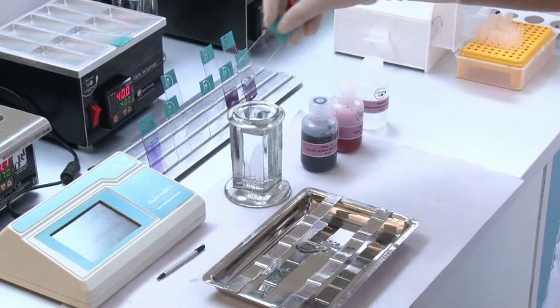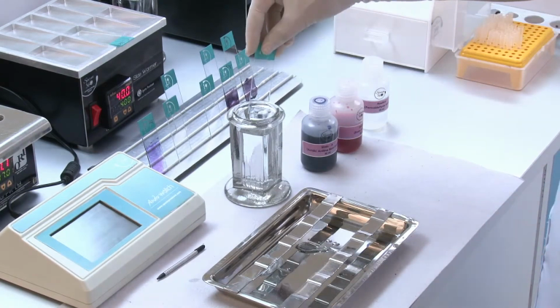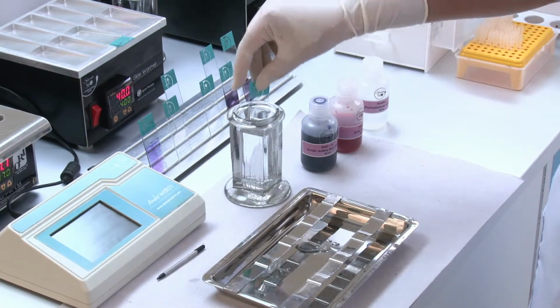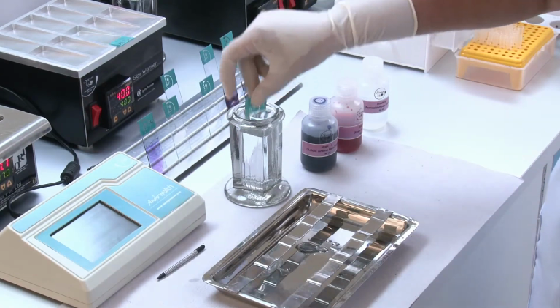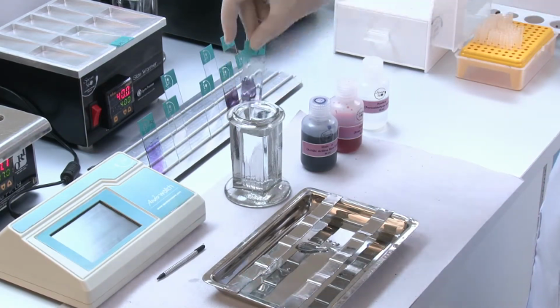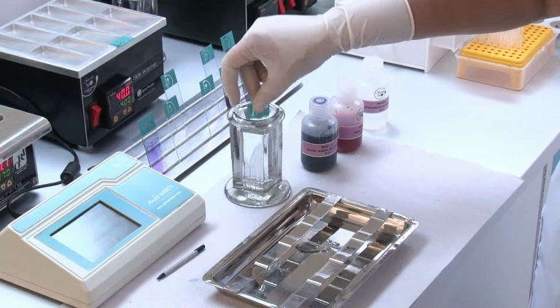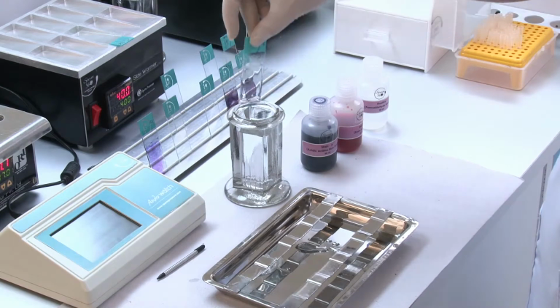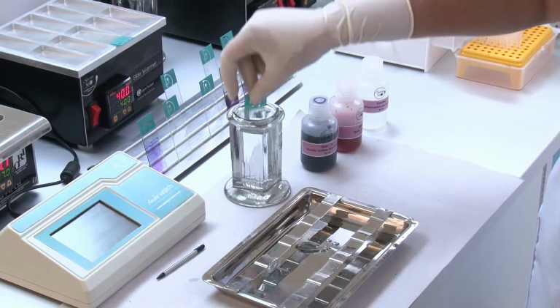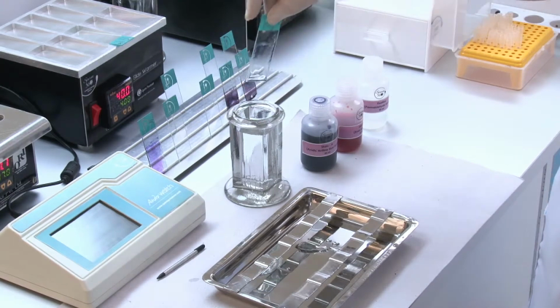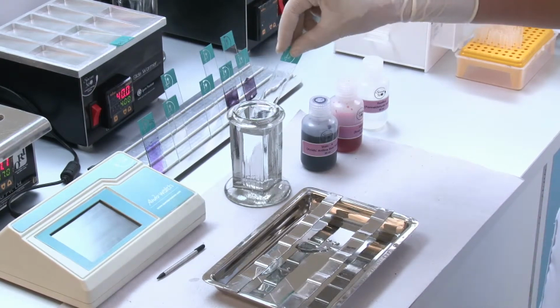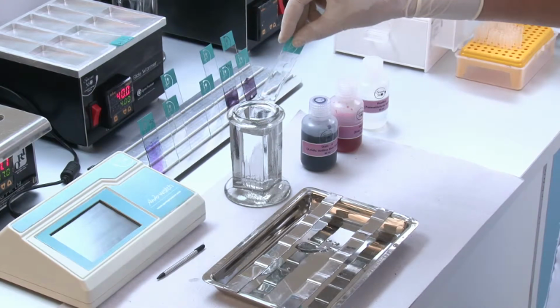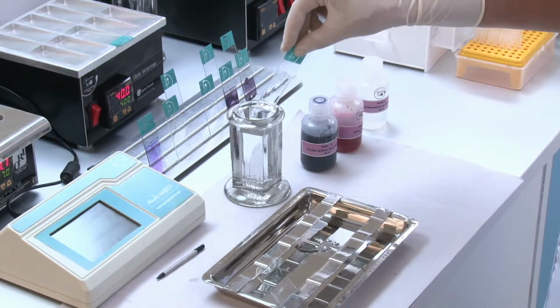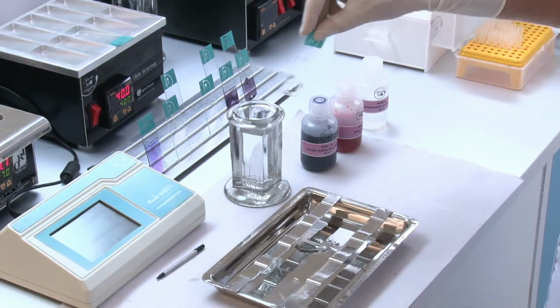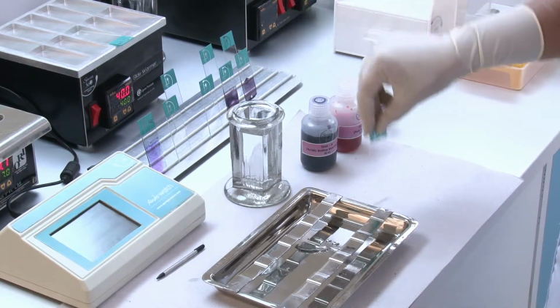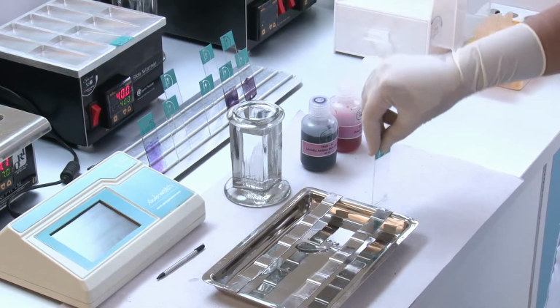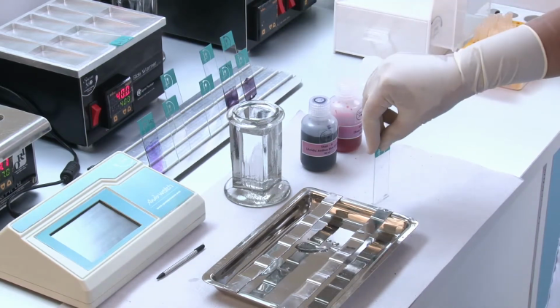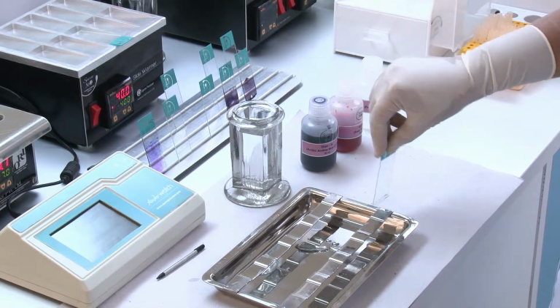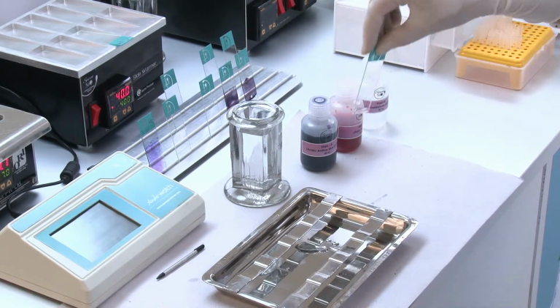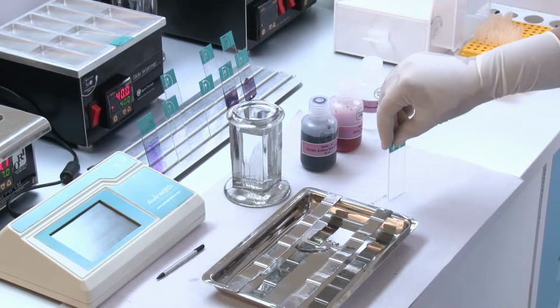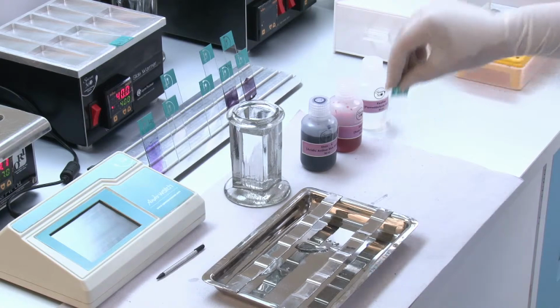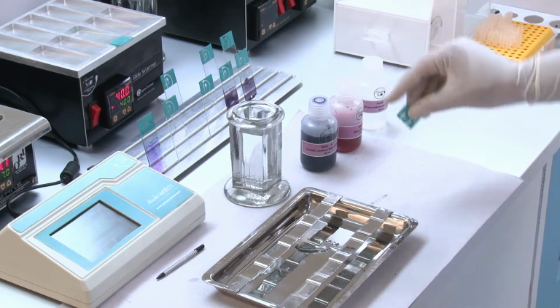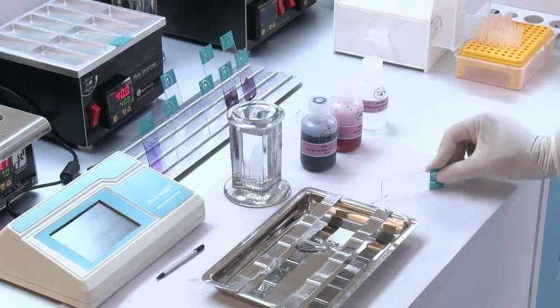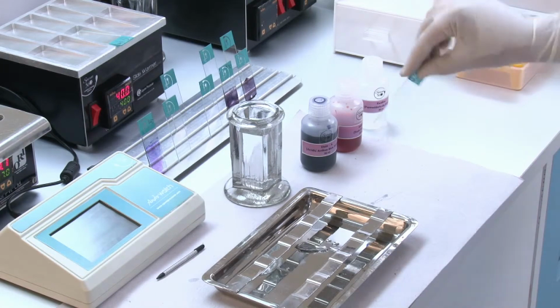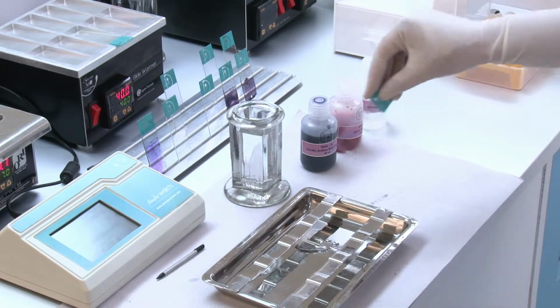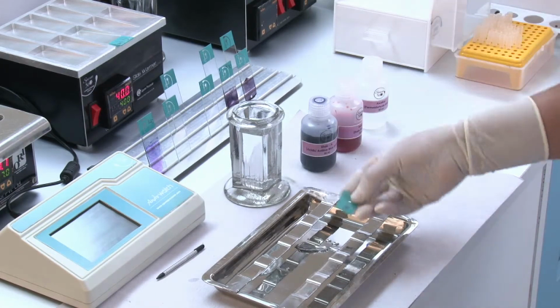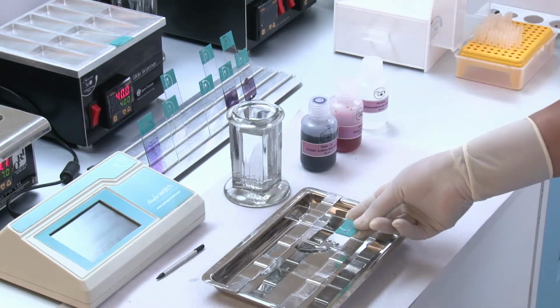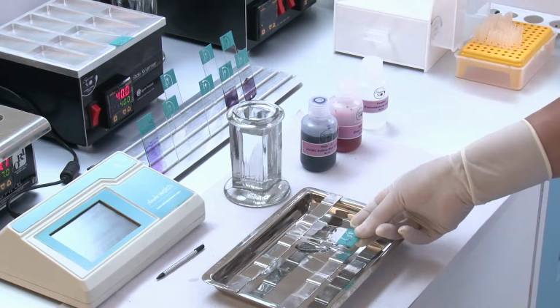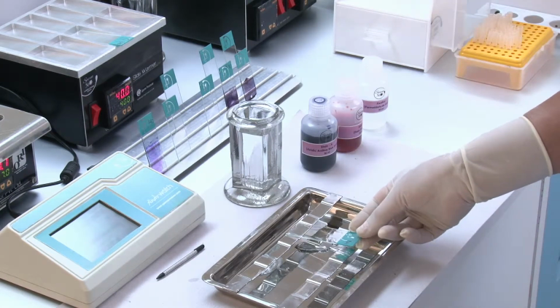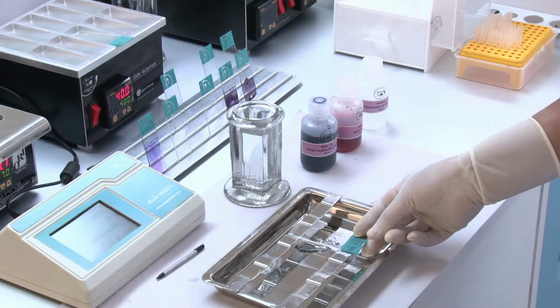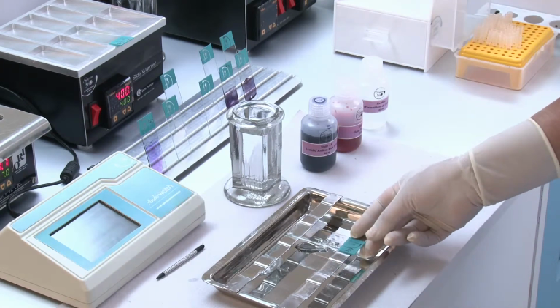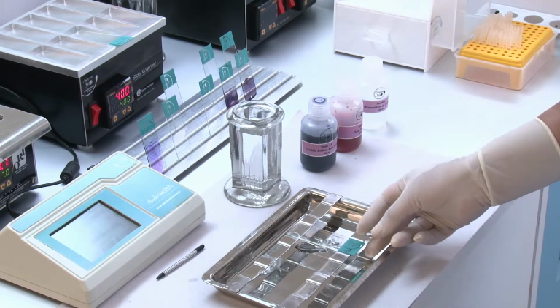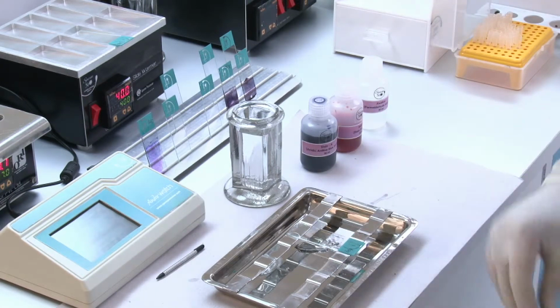Rinse the smear with distilled water. Drain off the distilled water. Keep the slide horizontally on the staining tray.